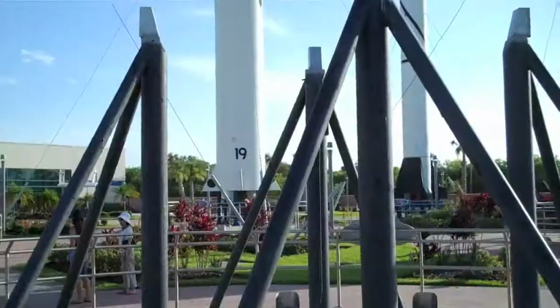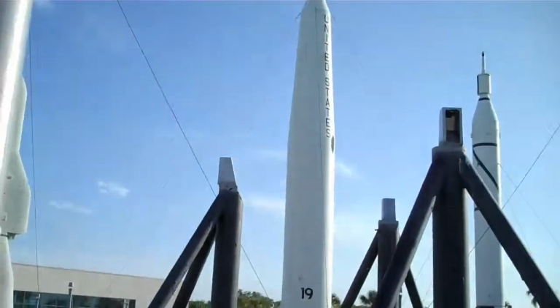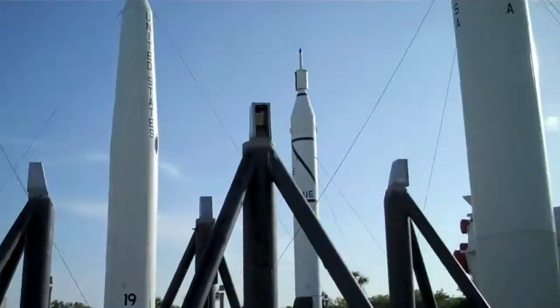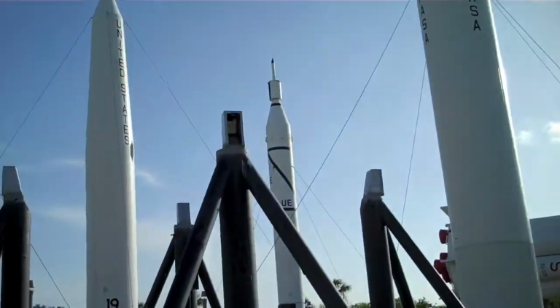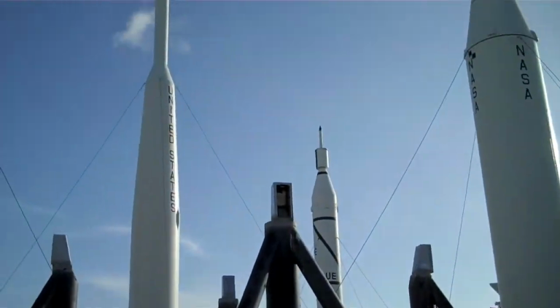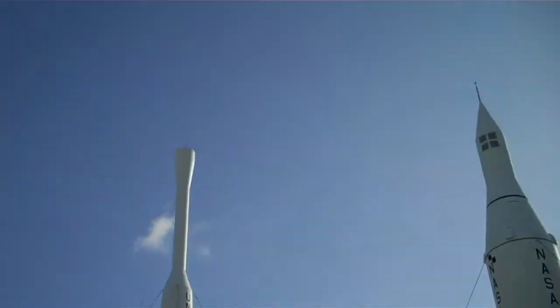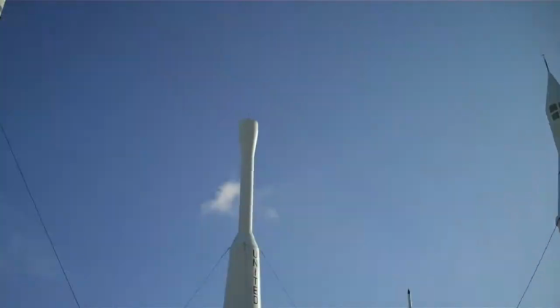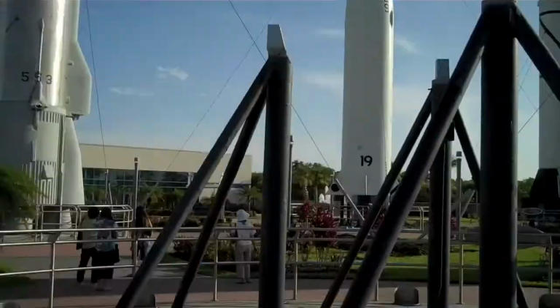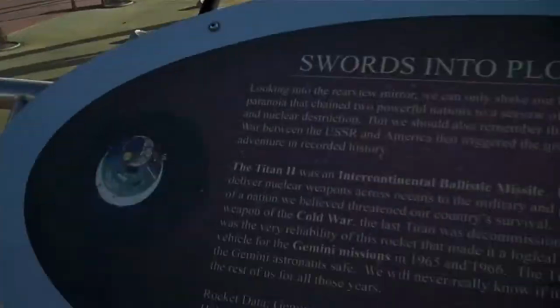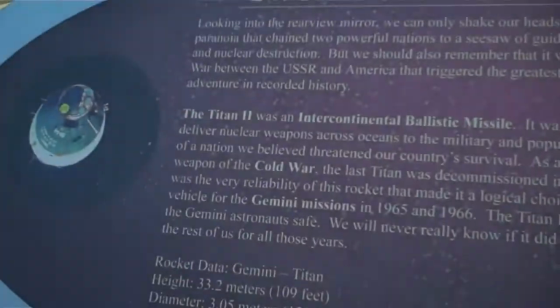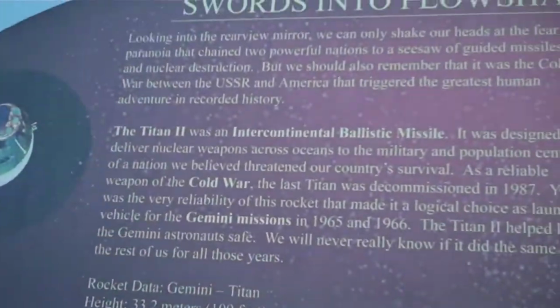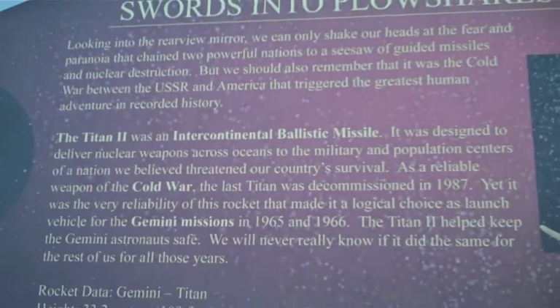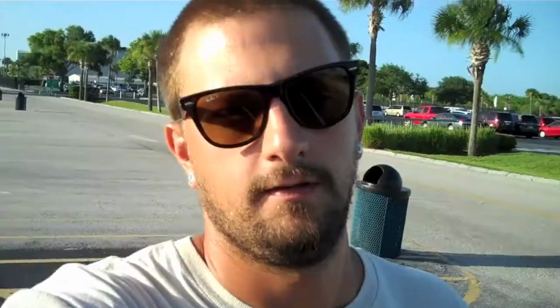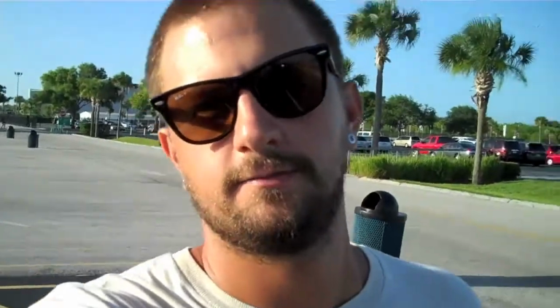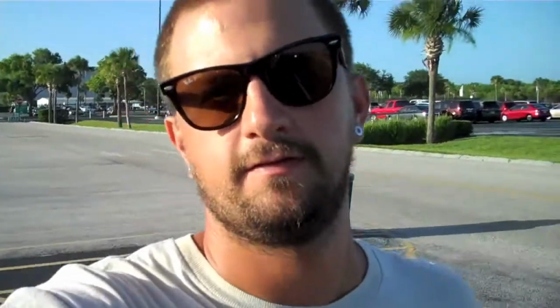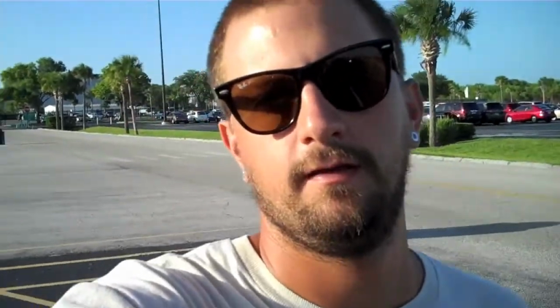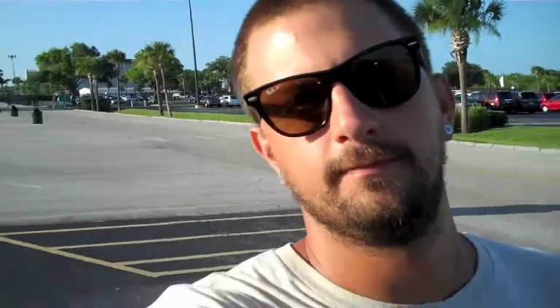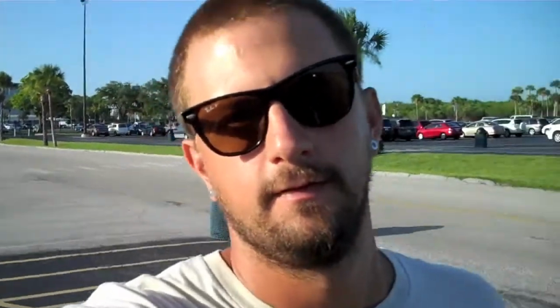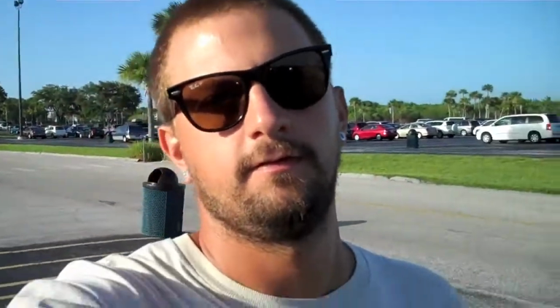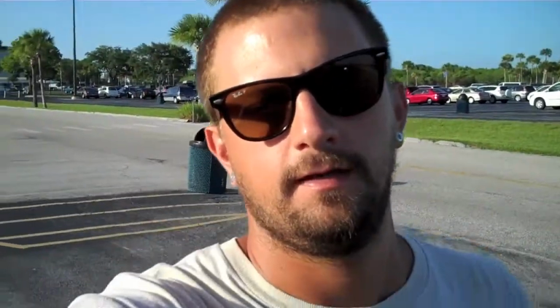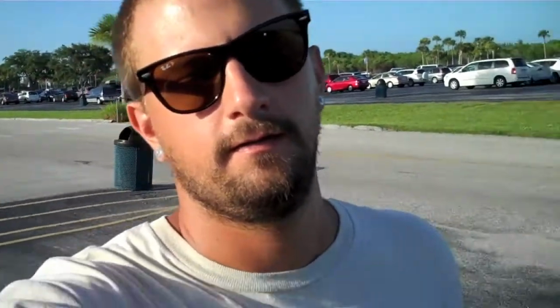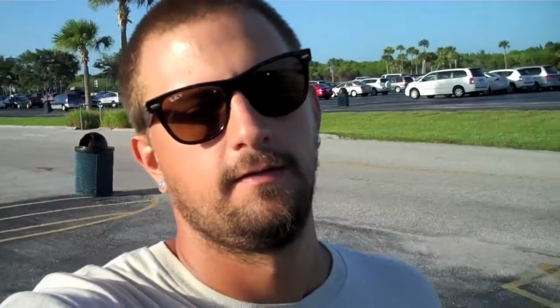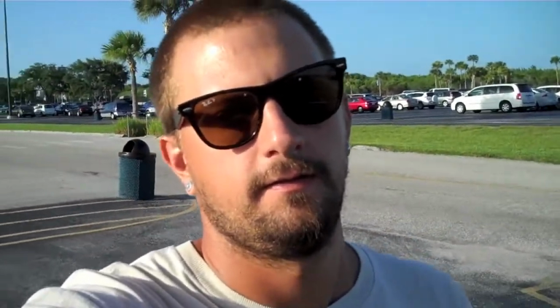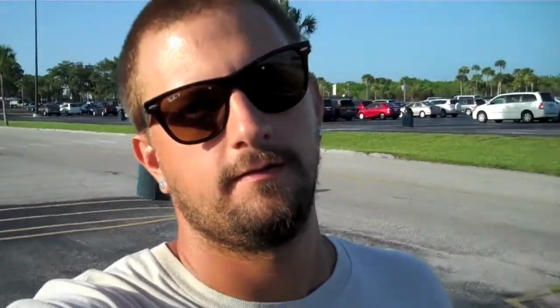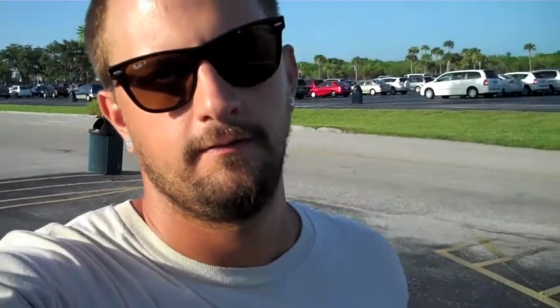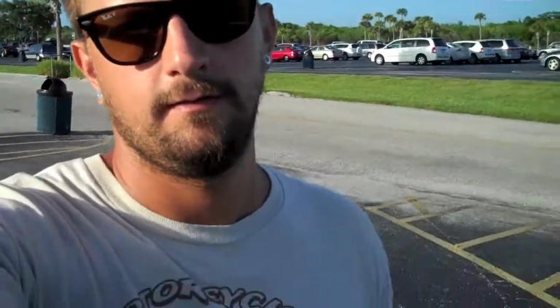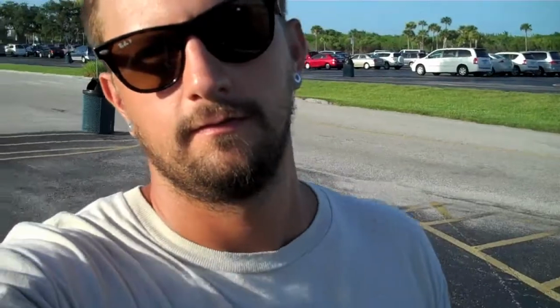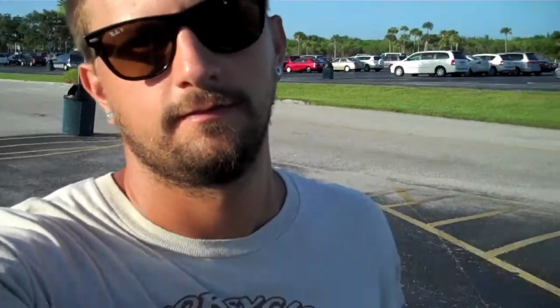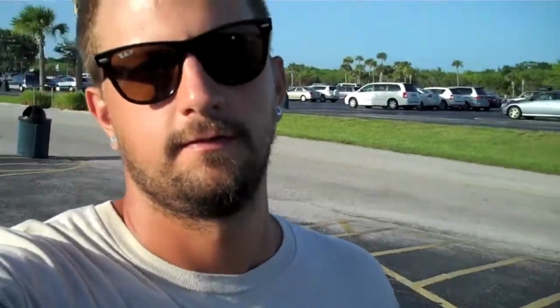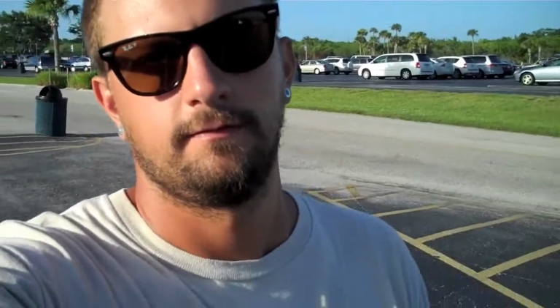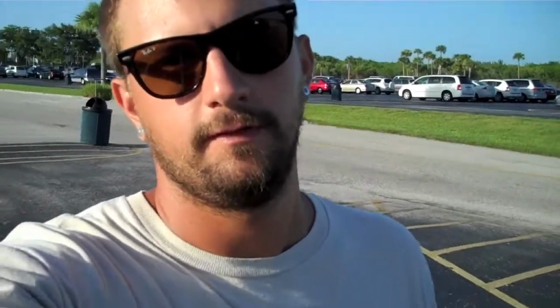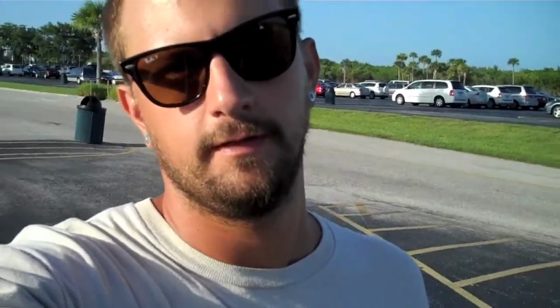Somebody stole this Titan II — it was a missile. I'd probably use it for space camp. I'm so tired it's astounding, leaving the ground.